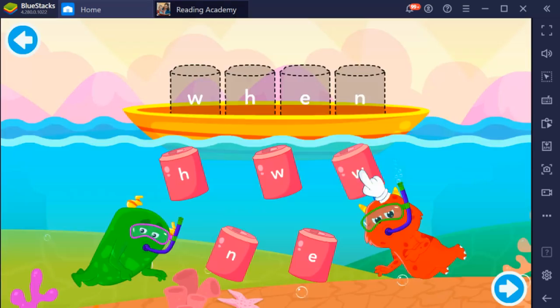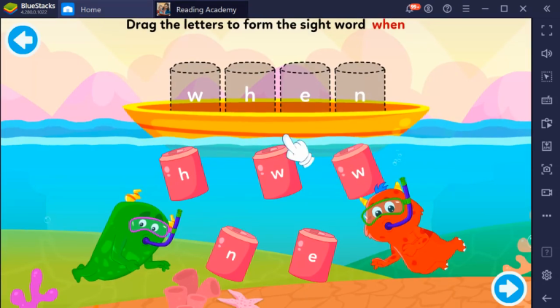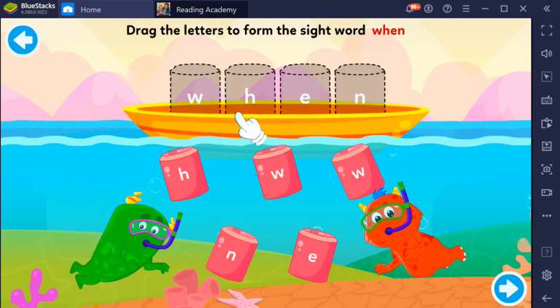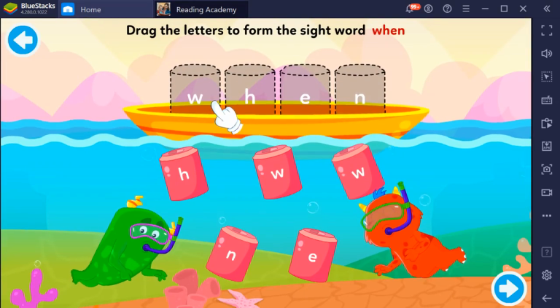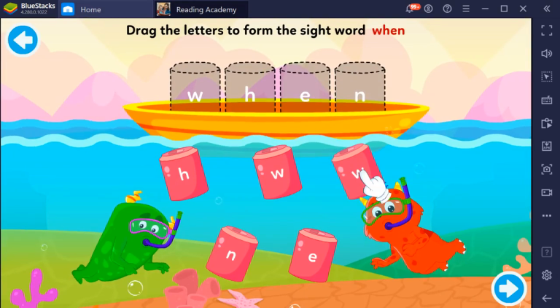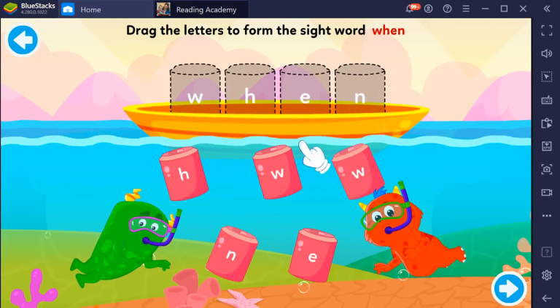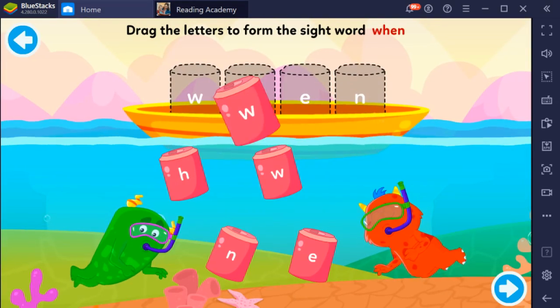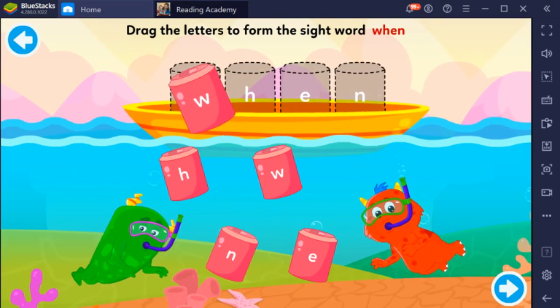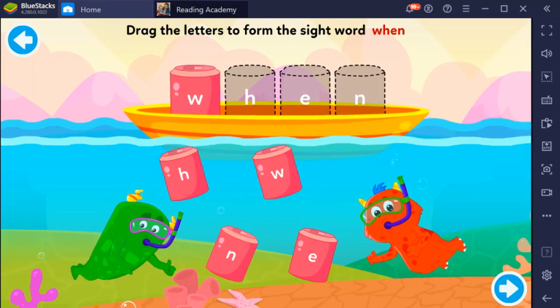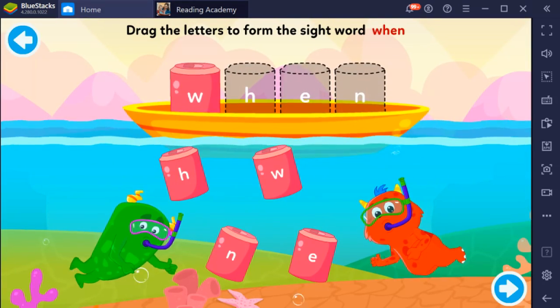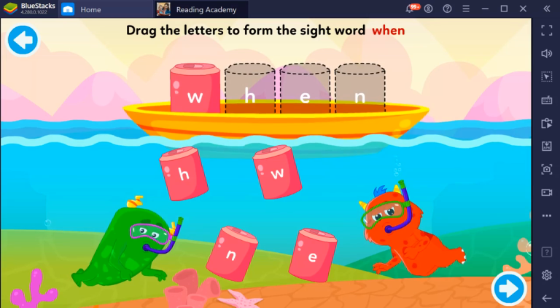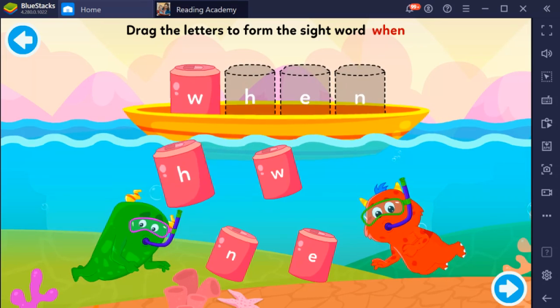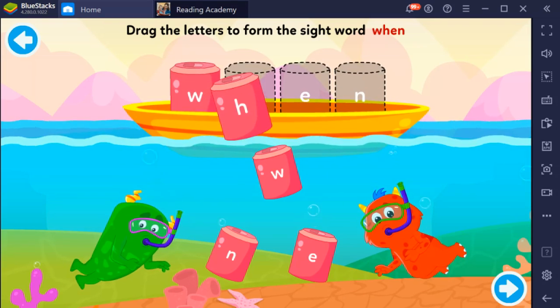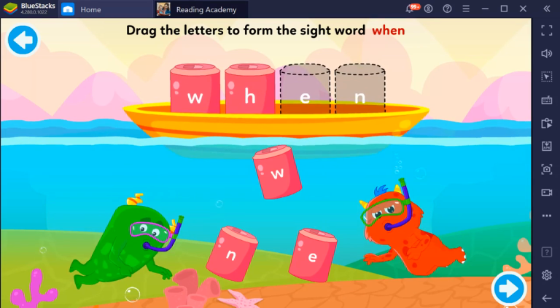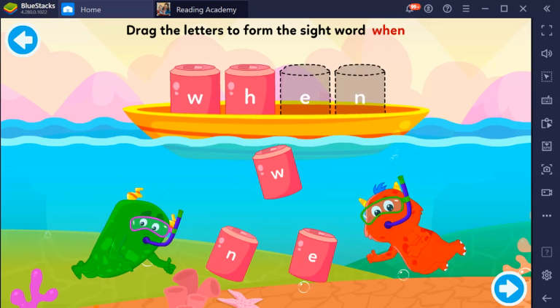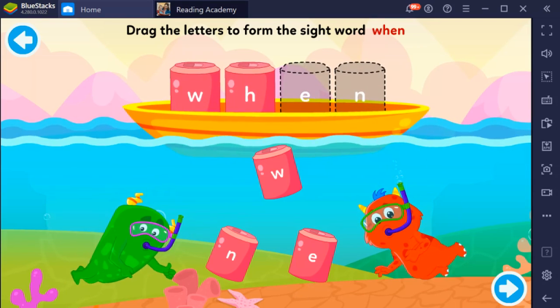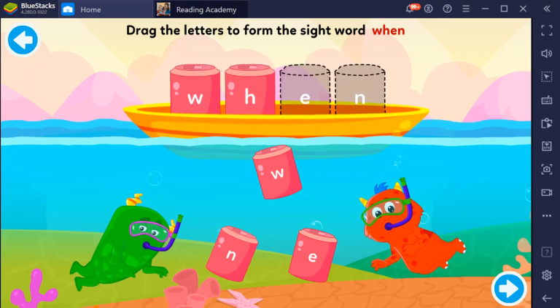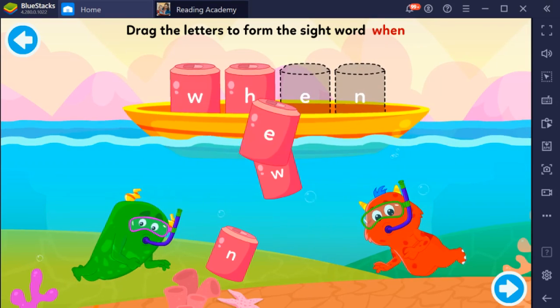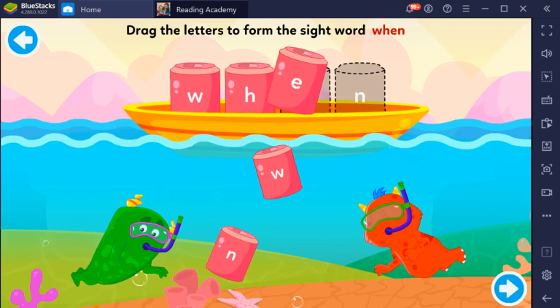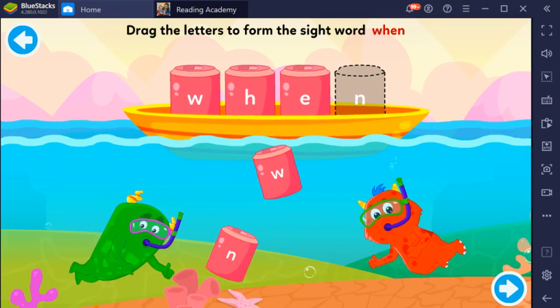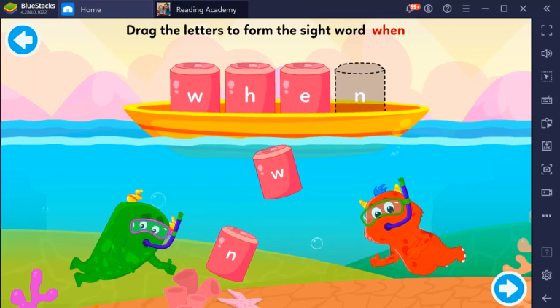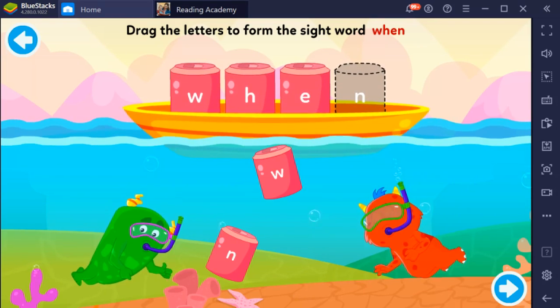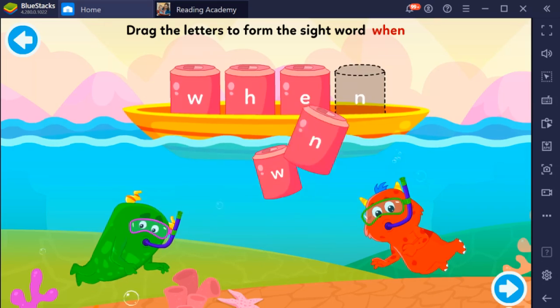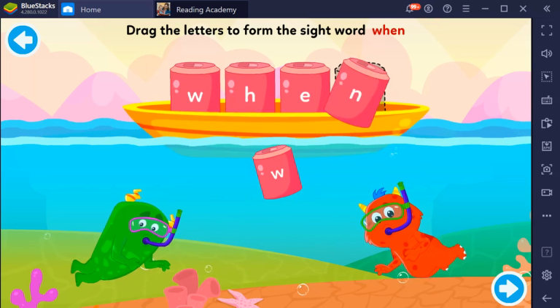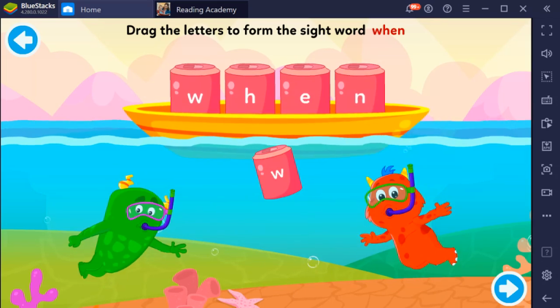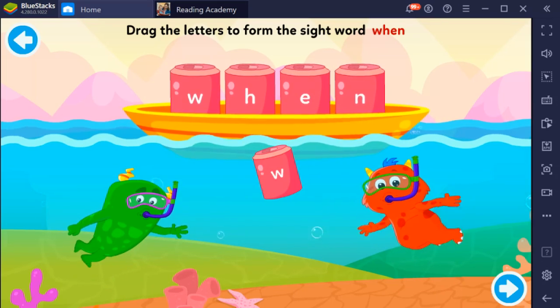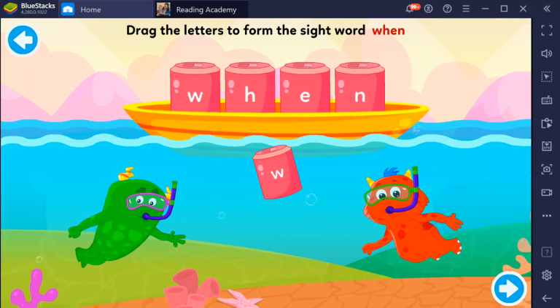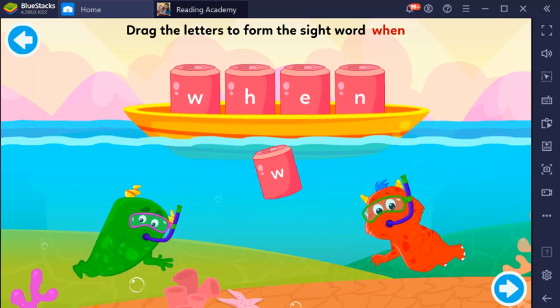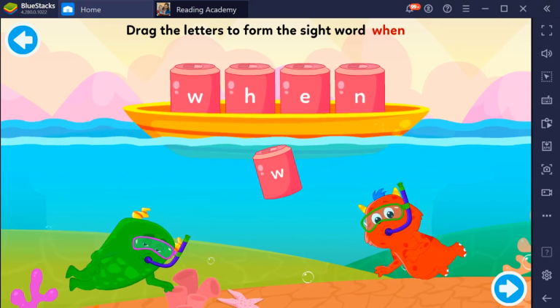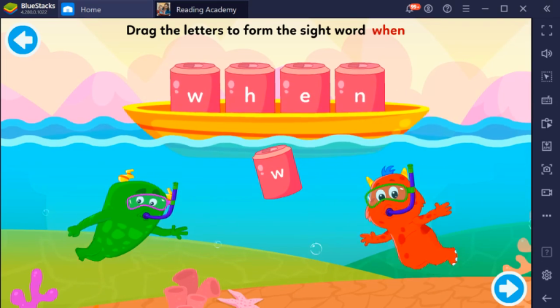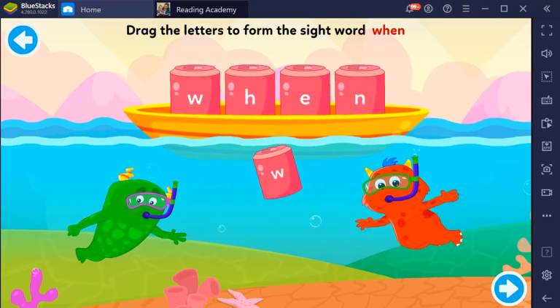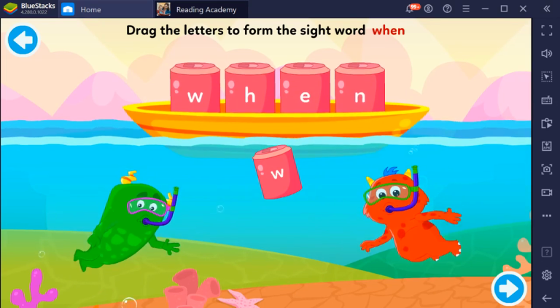Drag the letters to form the sight word. W, H, E, N. When. Amazing!